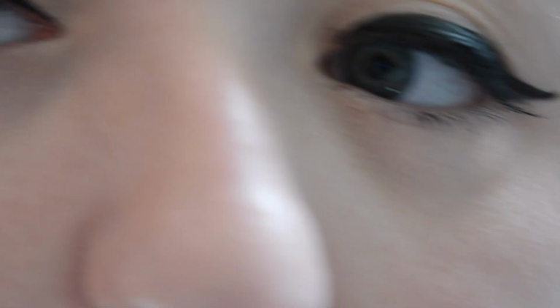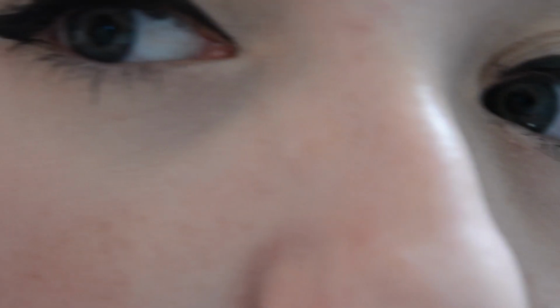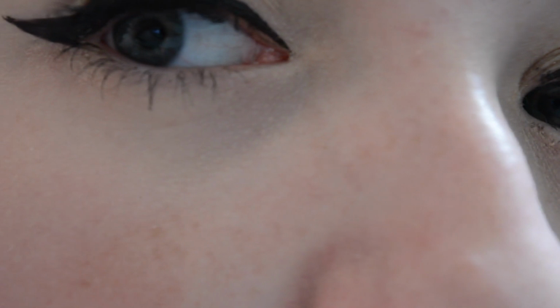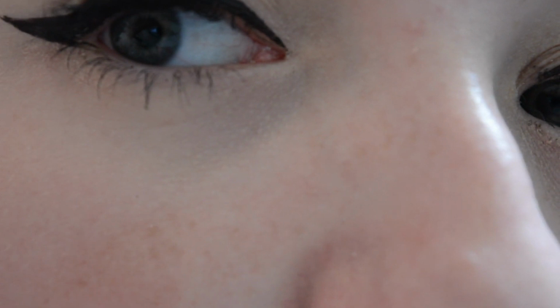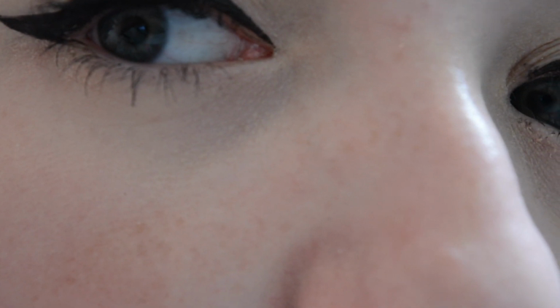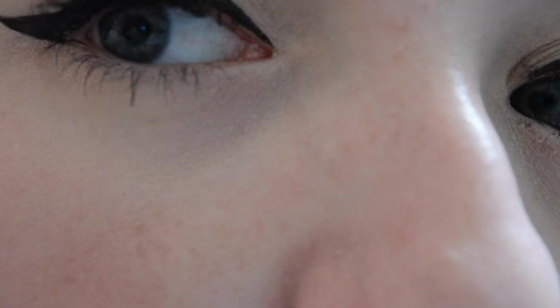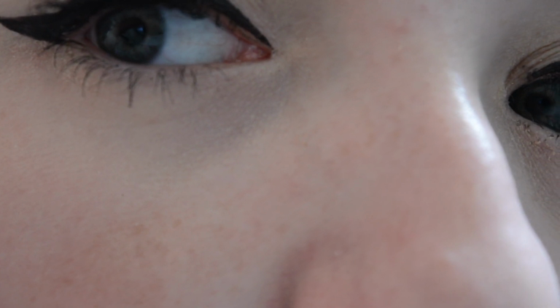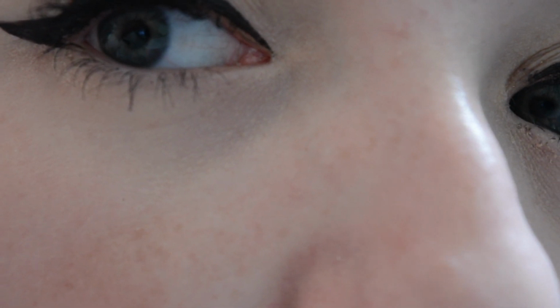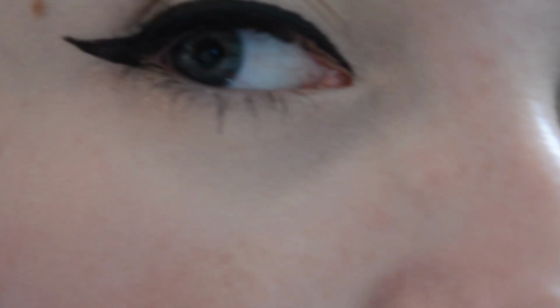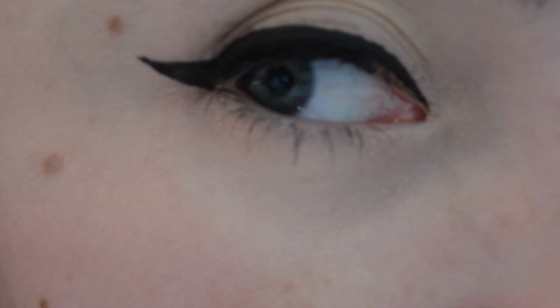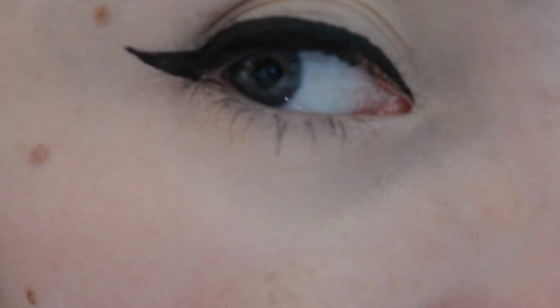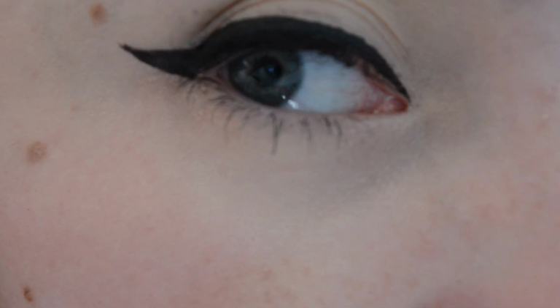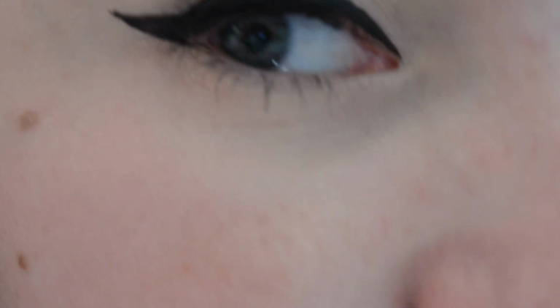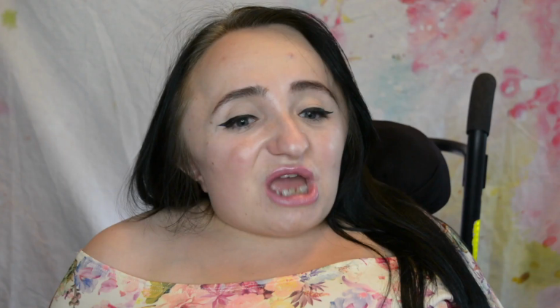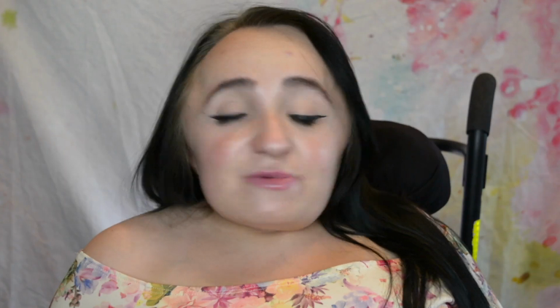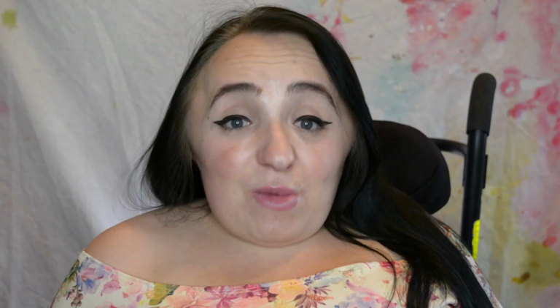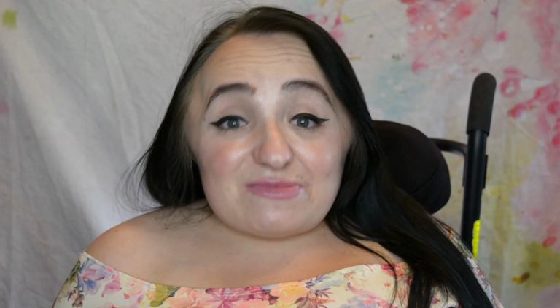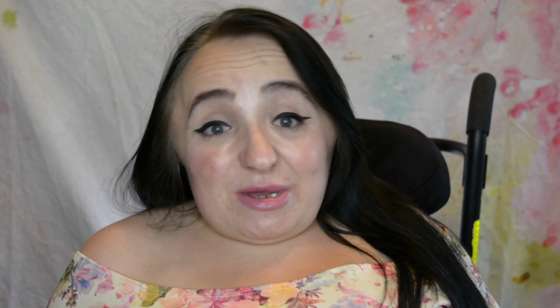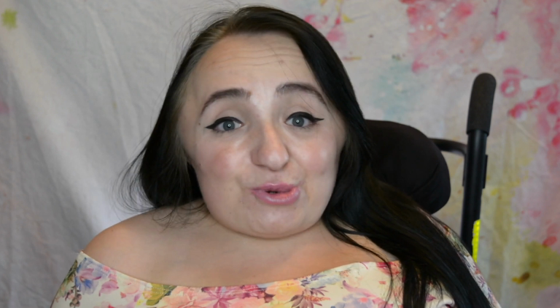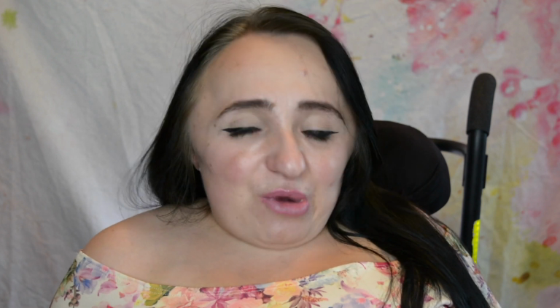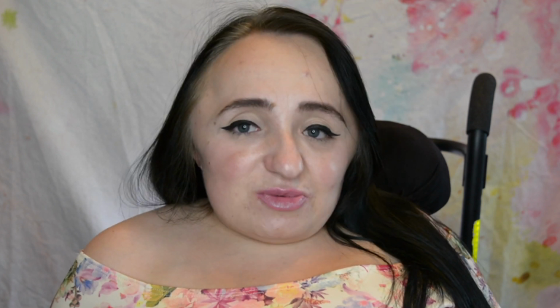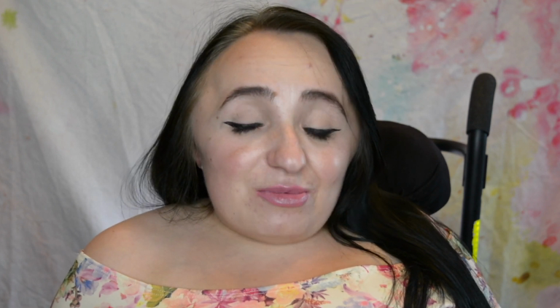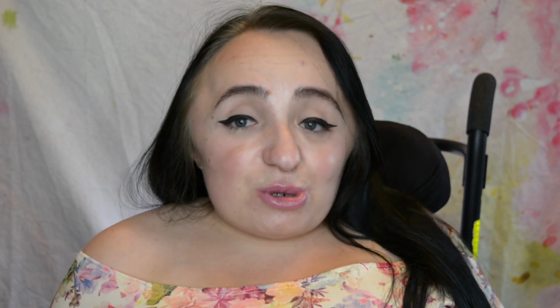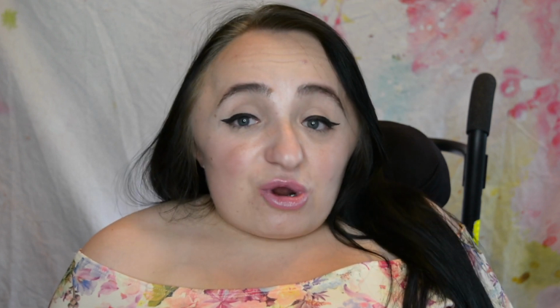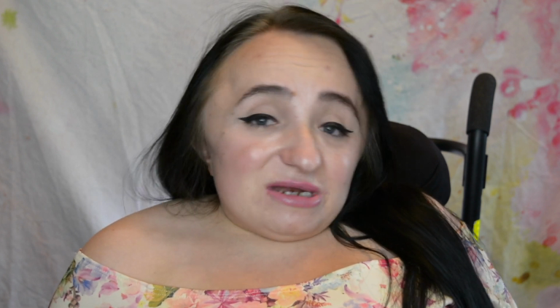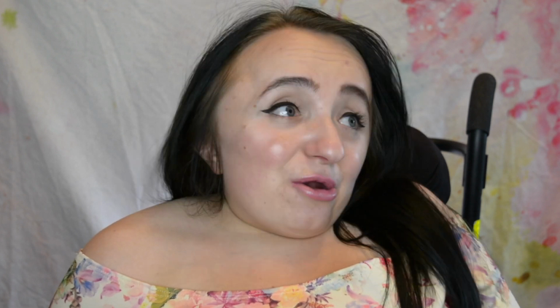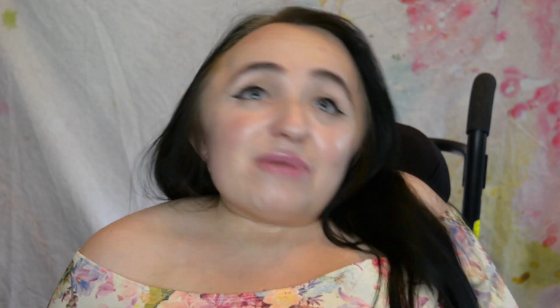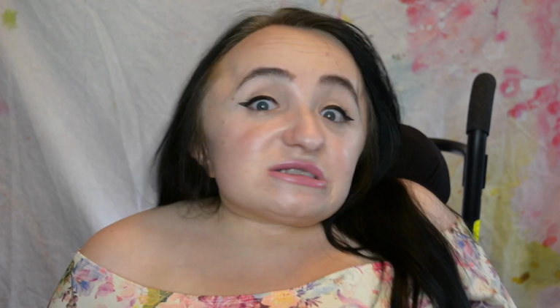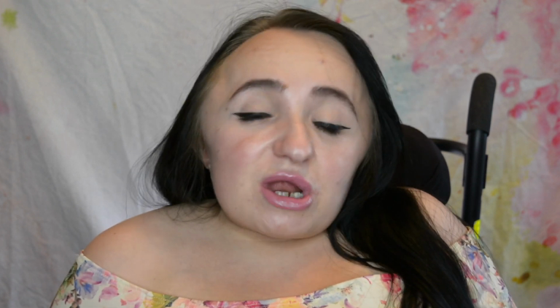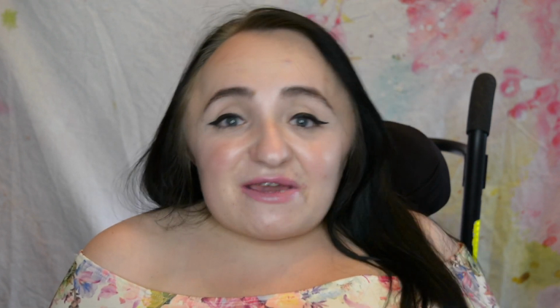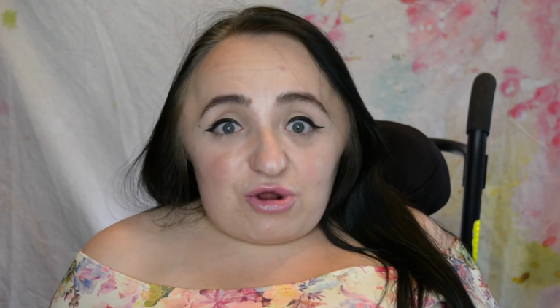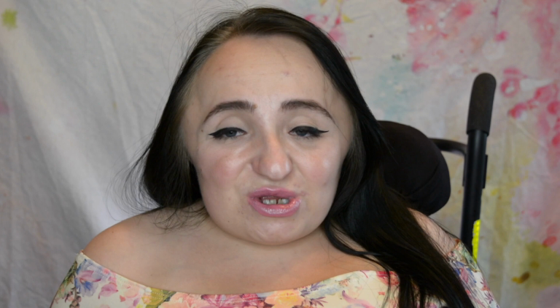And even though this concealer is only about $5 Canadian when you can find it on sale, I just feel like your money is better spent elsewhere. You can probably spend a couple of dollars more on, I don't know, a Maybelline concealer, and it's gonna give you better coverage.